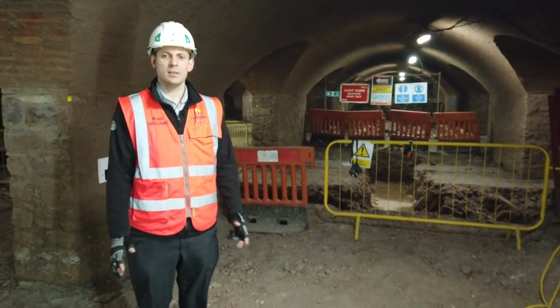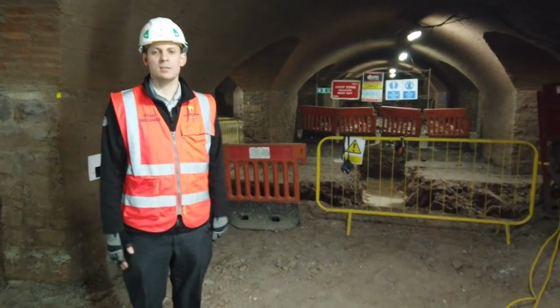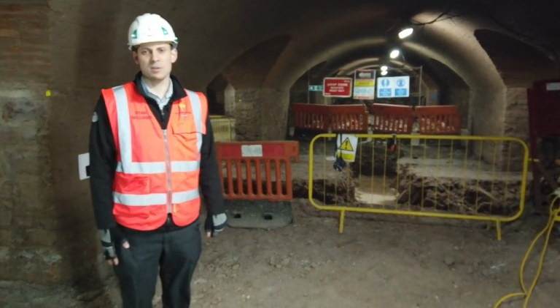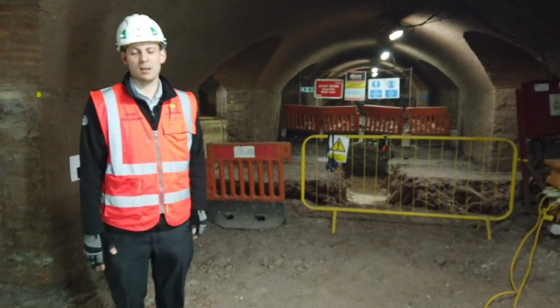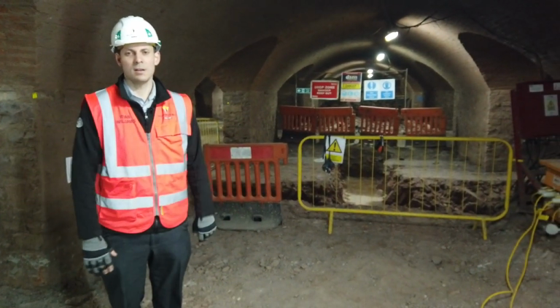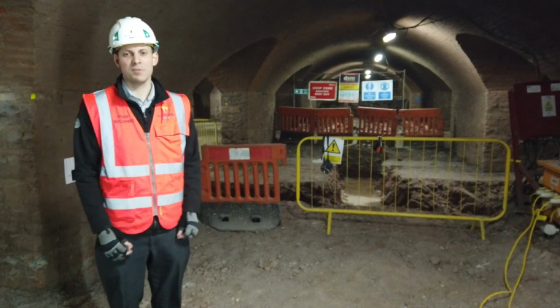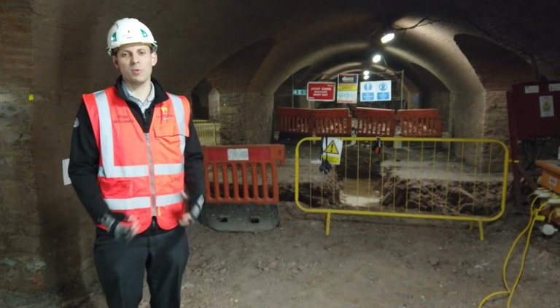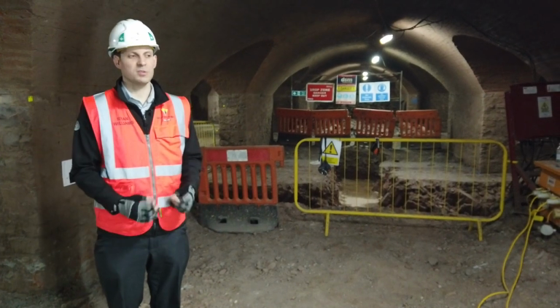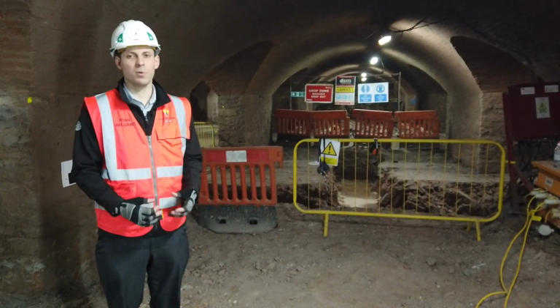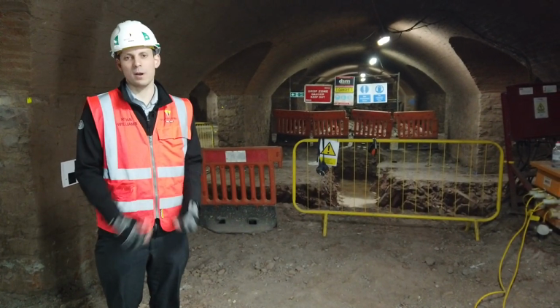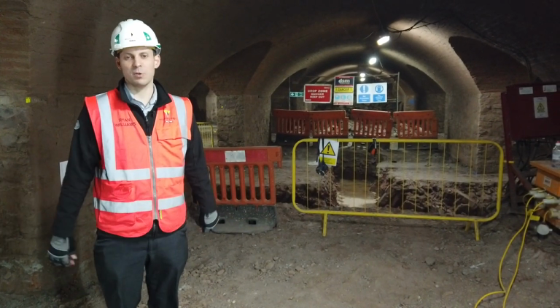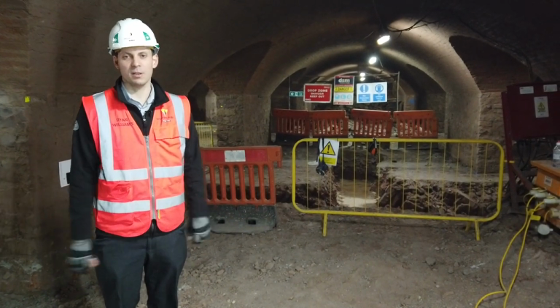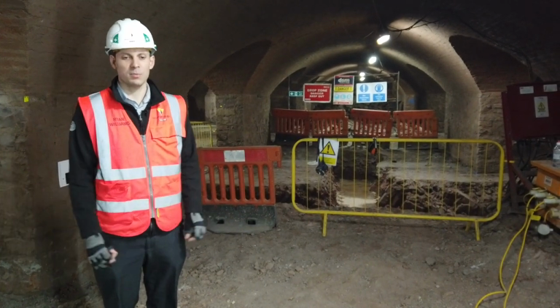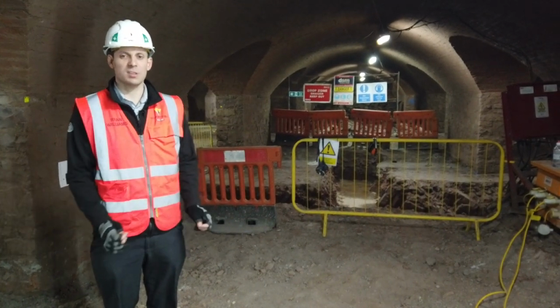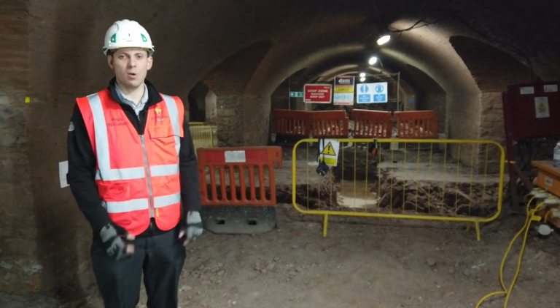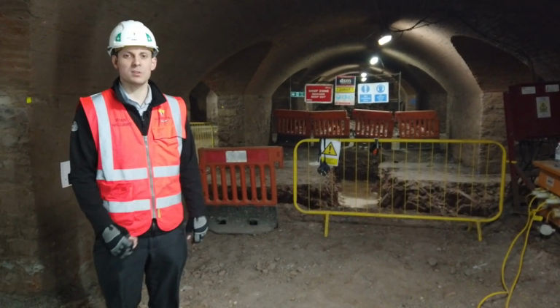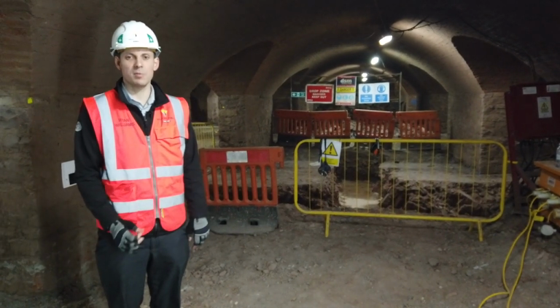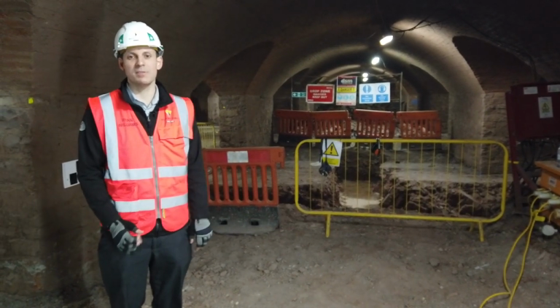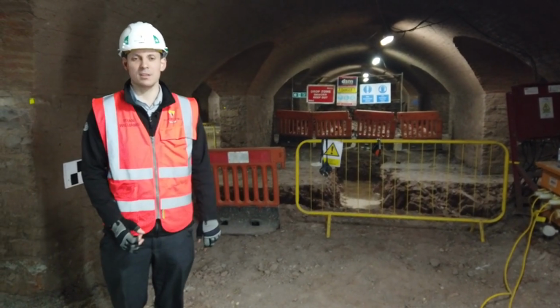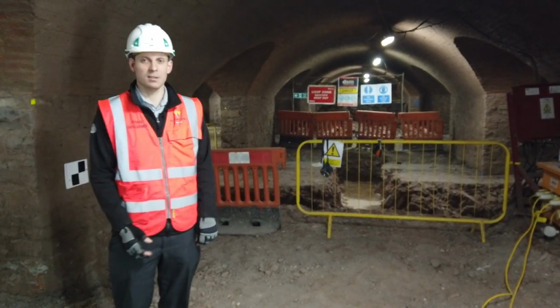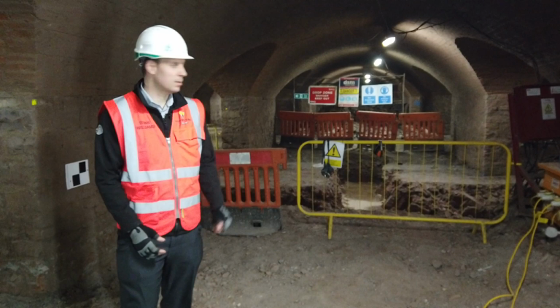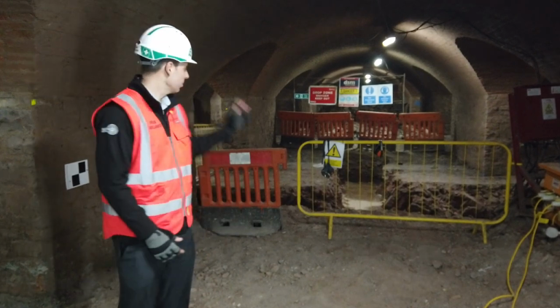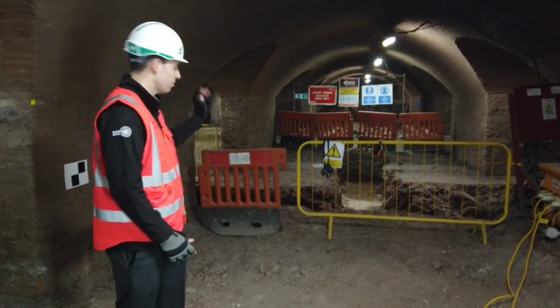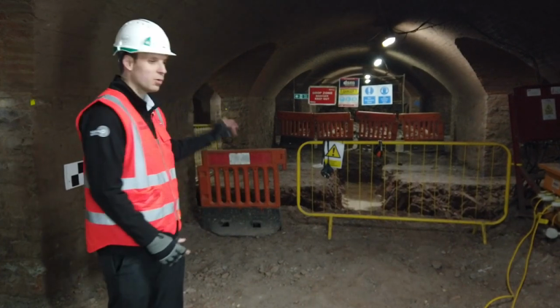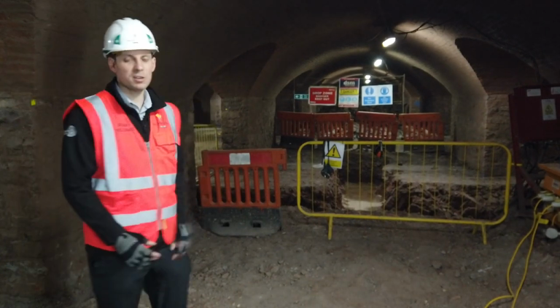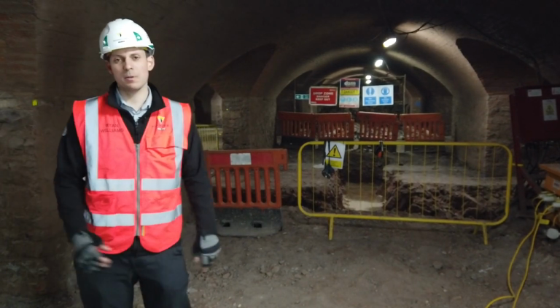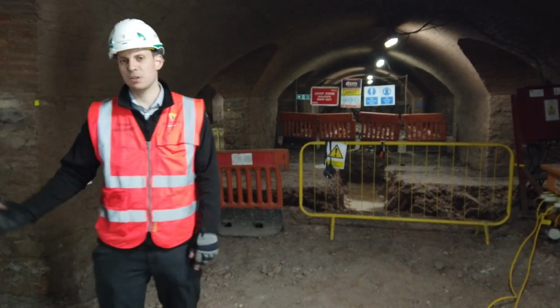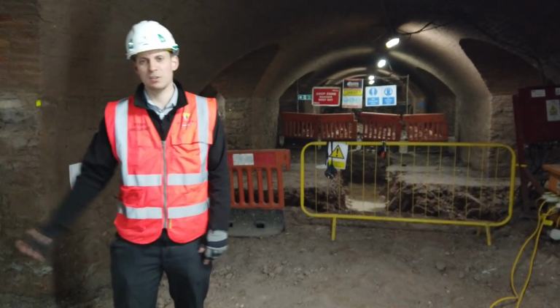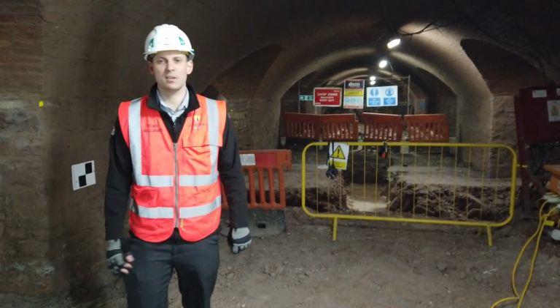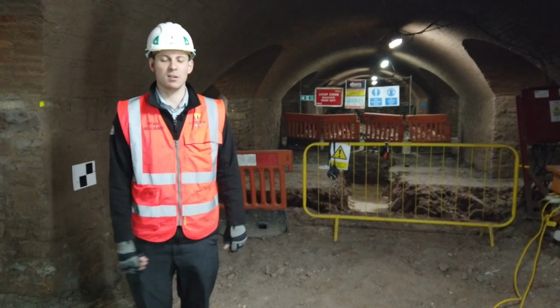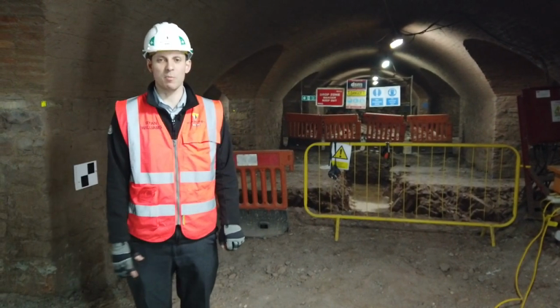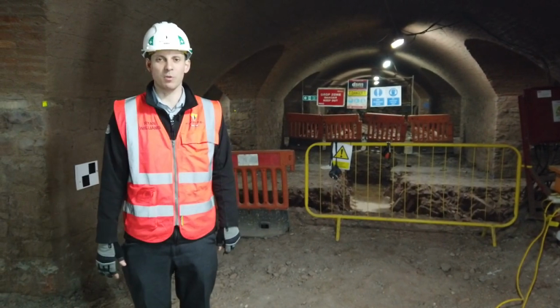This is the lowest cellar. For me, one of the most important parts of the project, because it's going to be home to some of the community facilities. We're going to have a recording studio and education spaces that are going to be open for all.